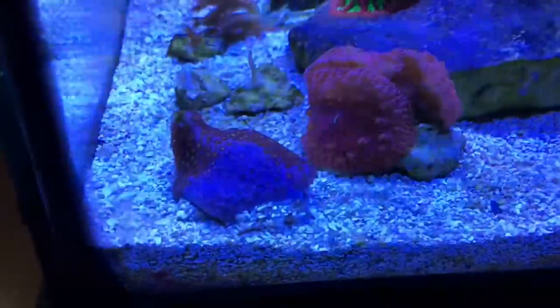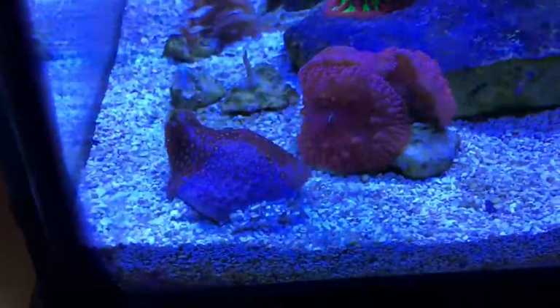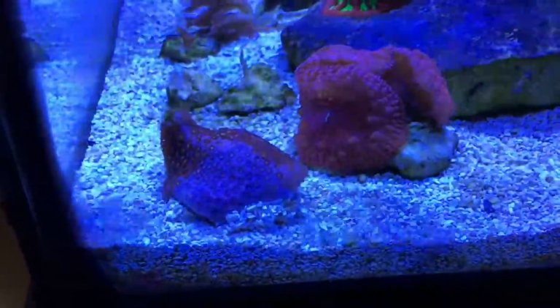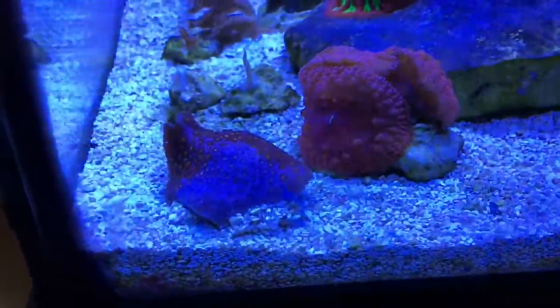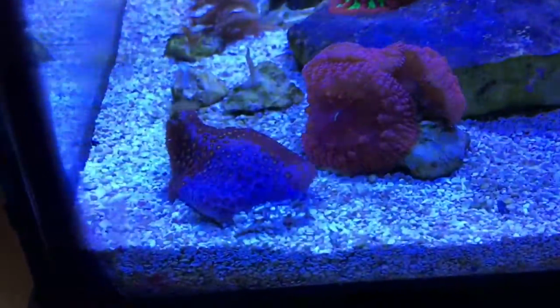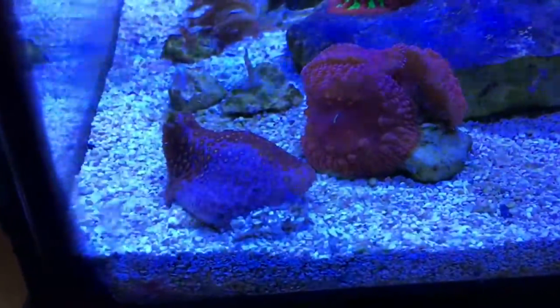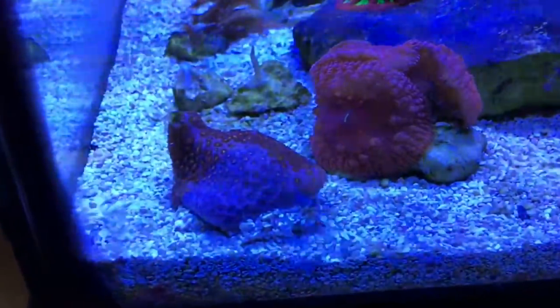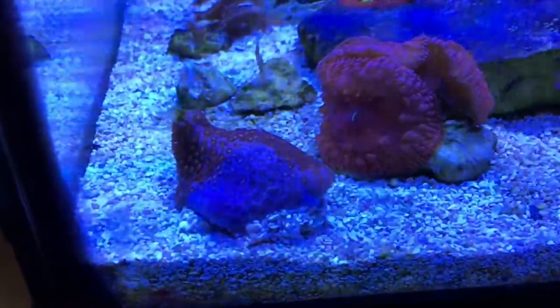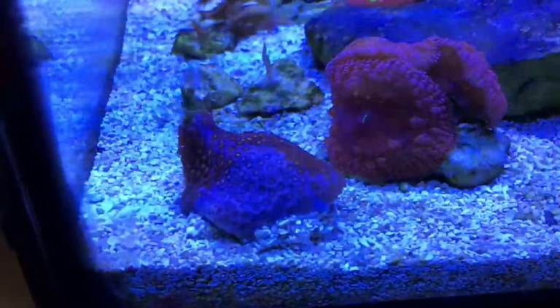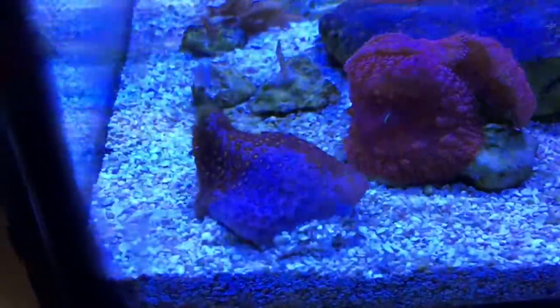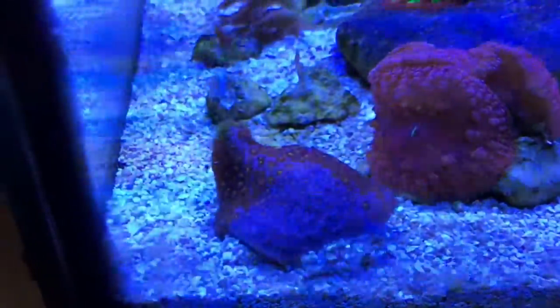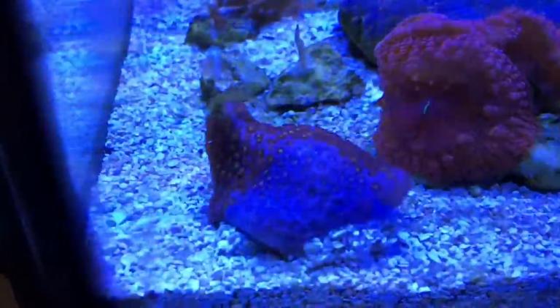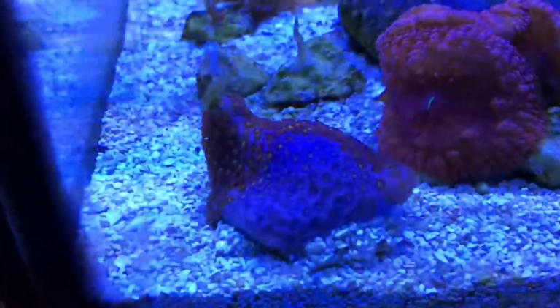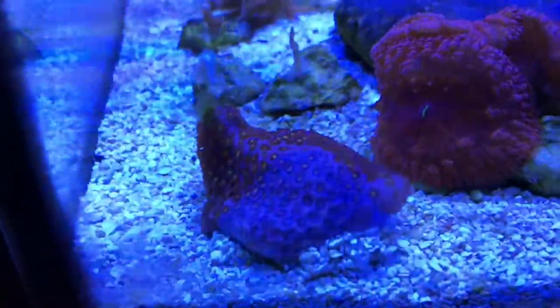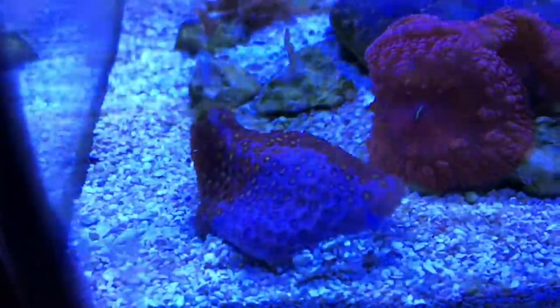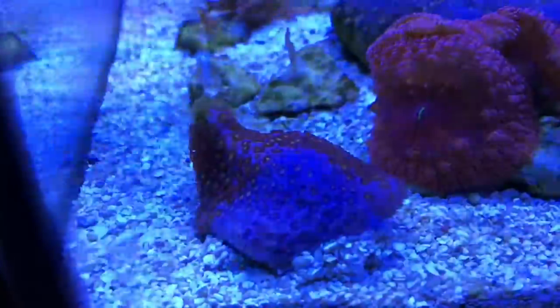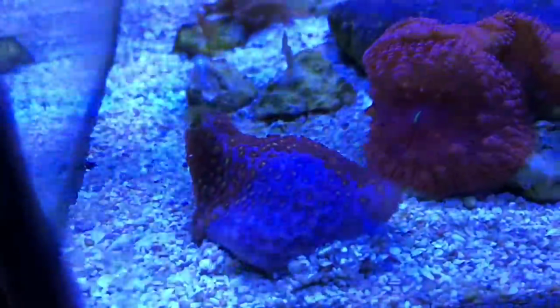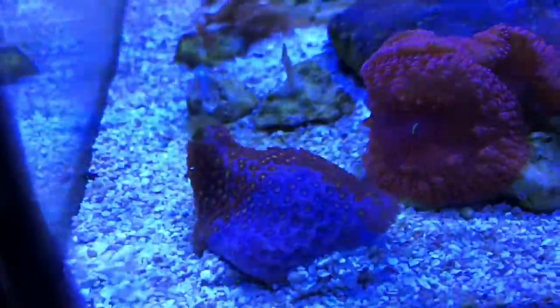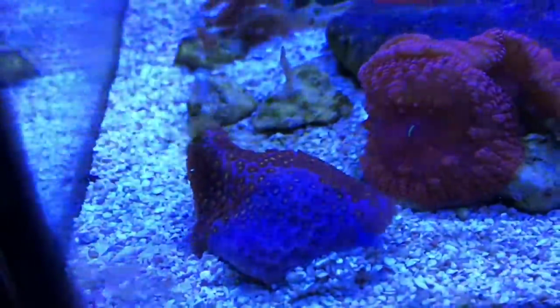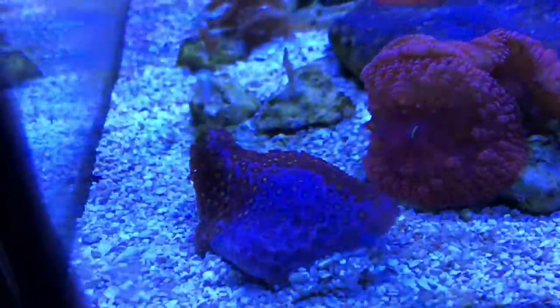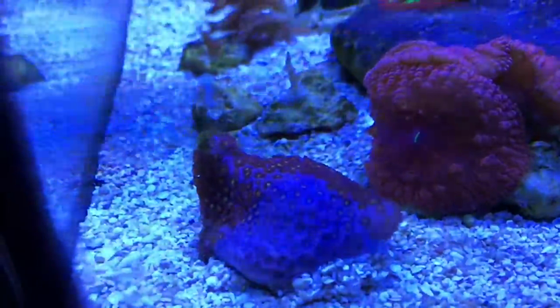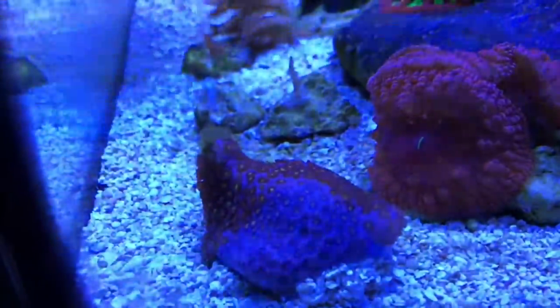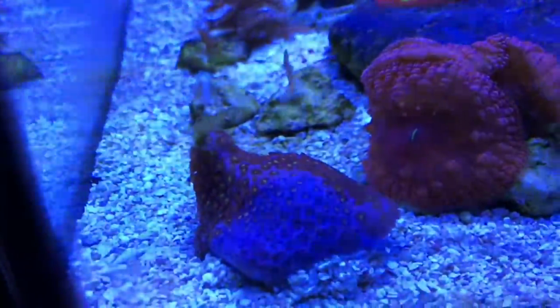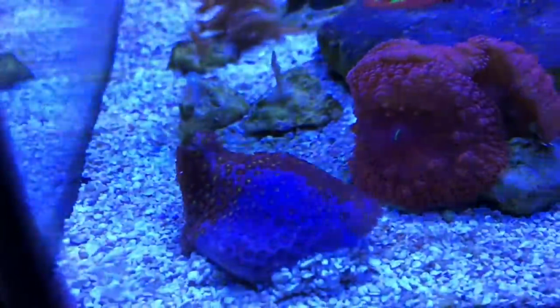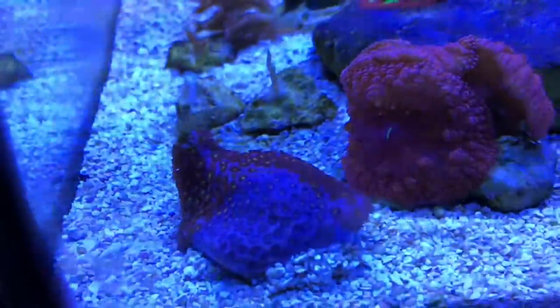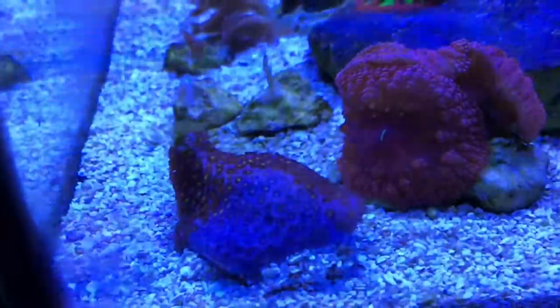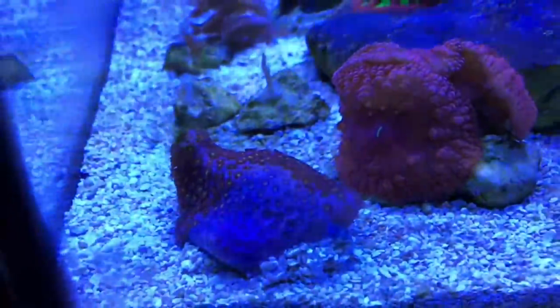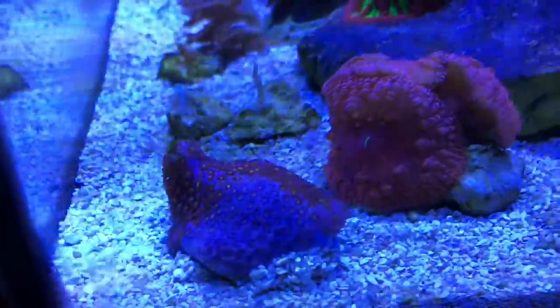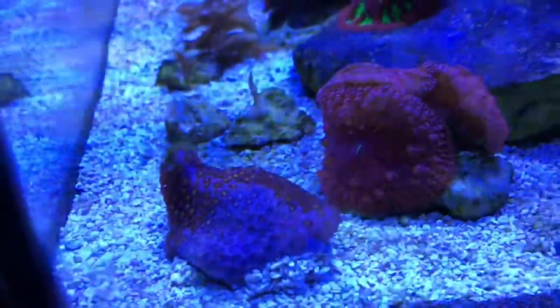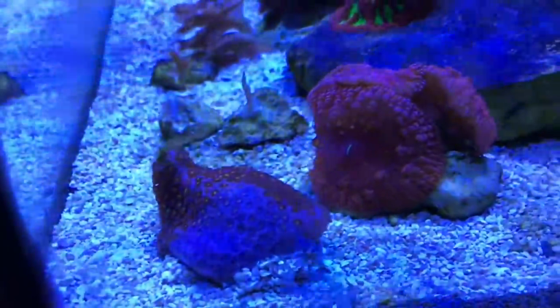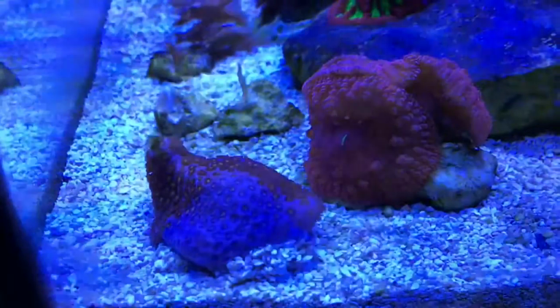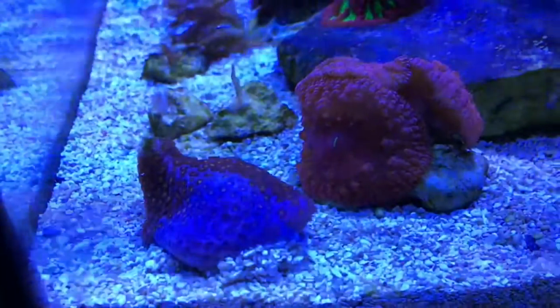And look at this — this is the goniopora. This is what it looks like in the area that was attacked by the lobophilia. Holy smokes!